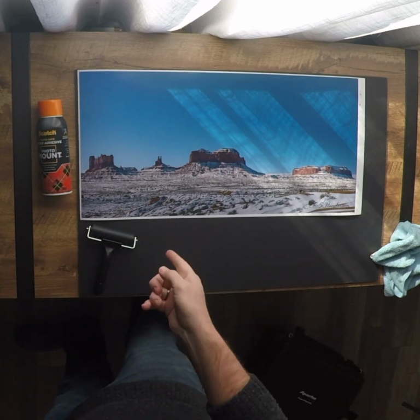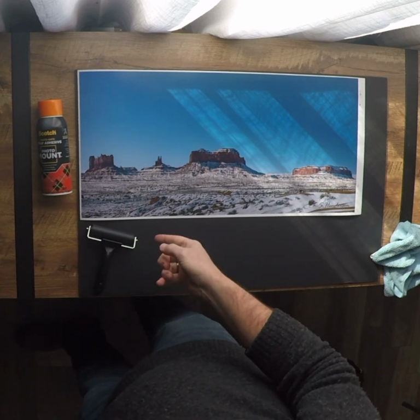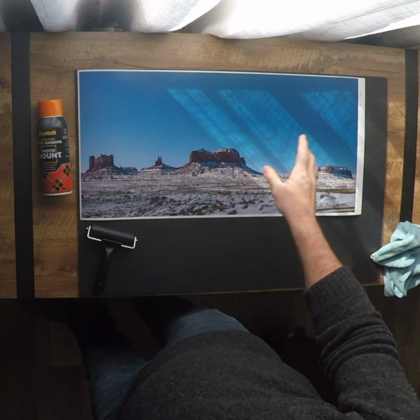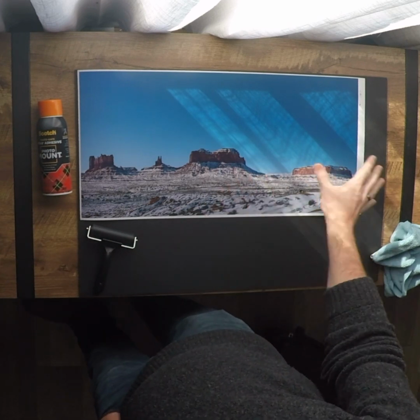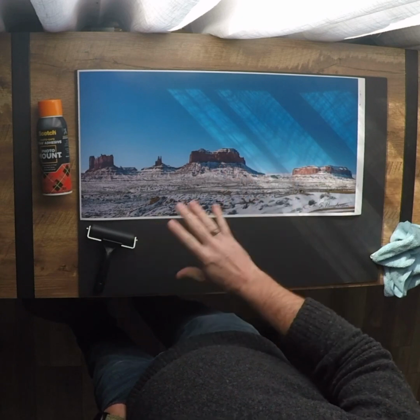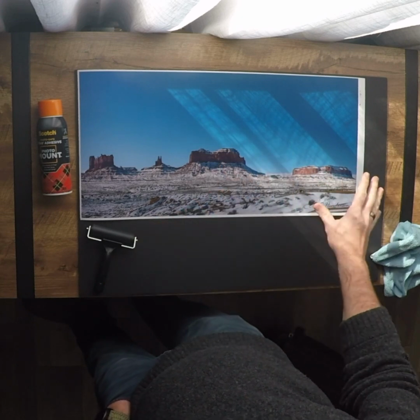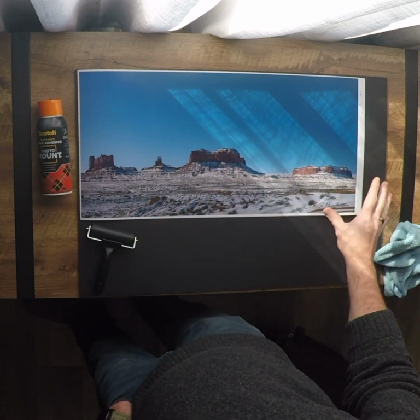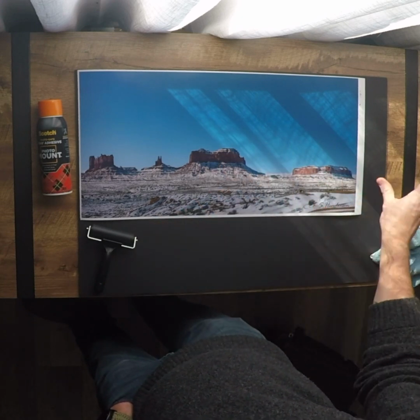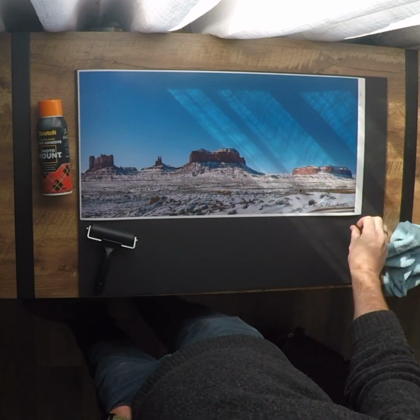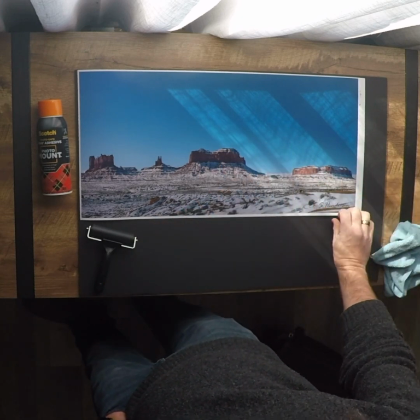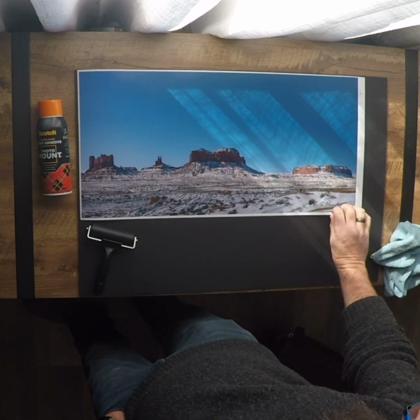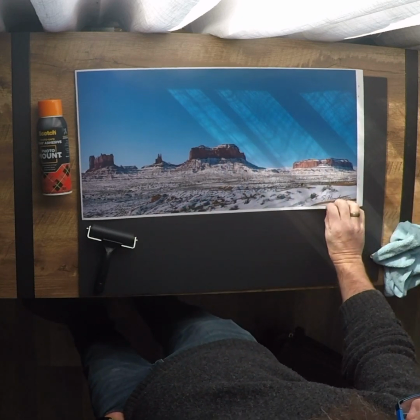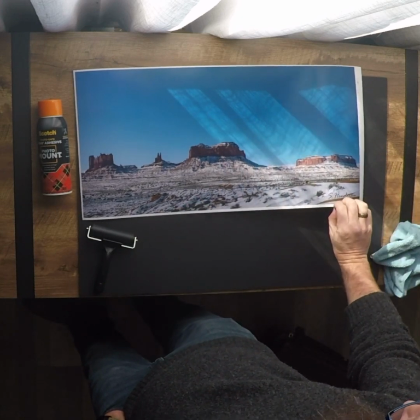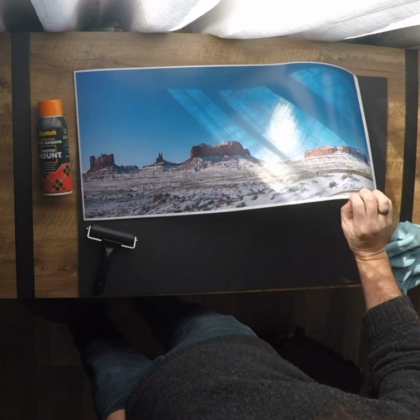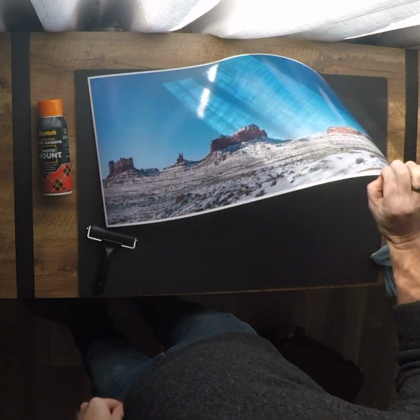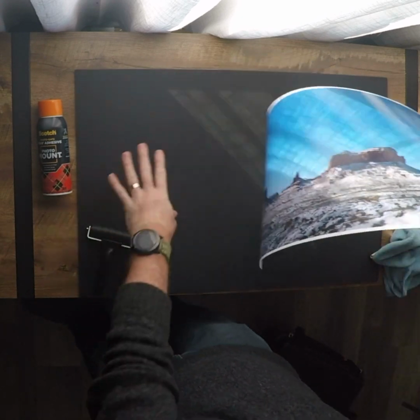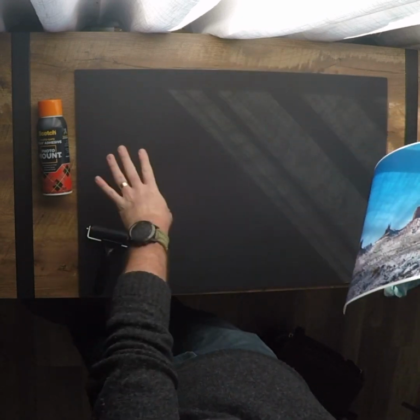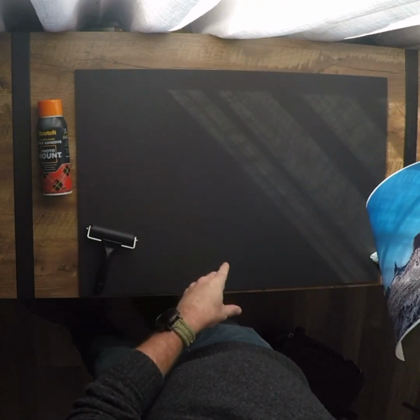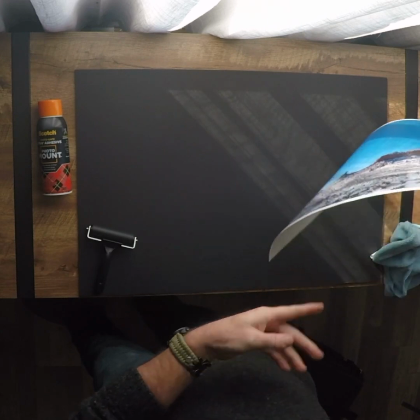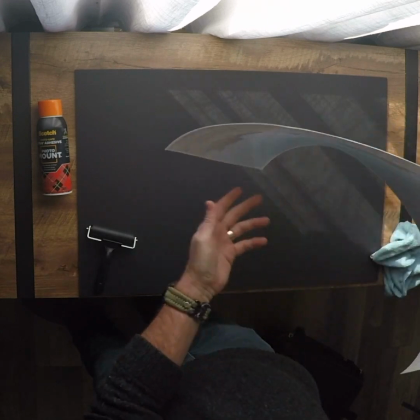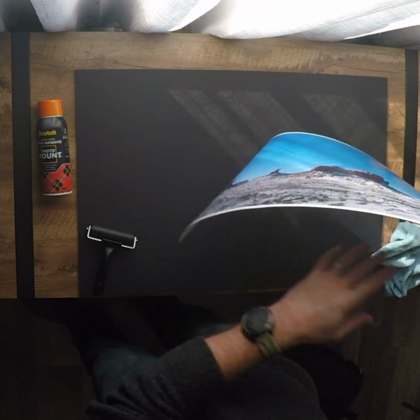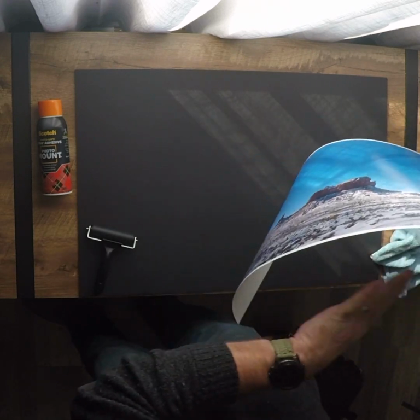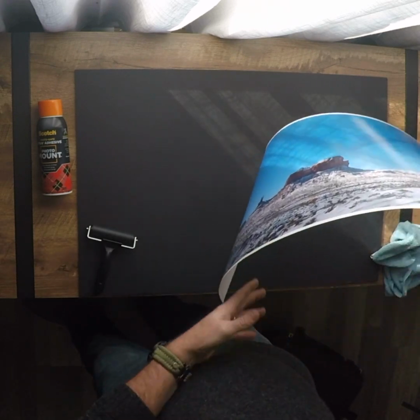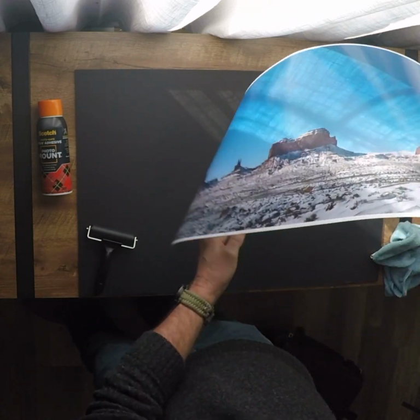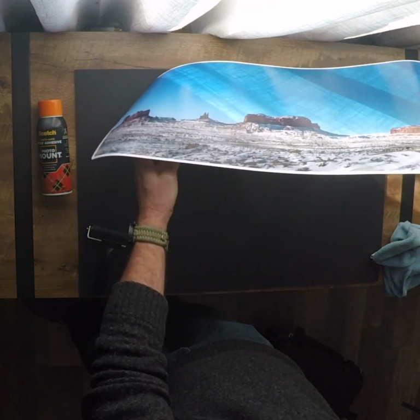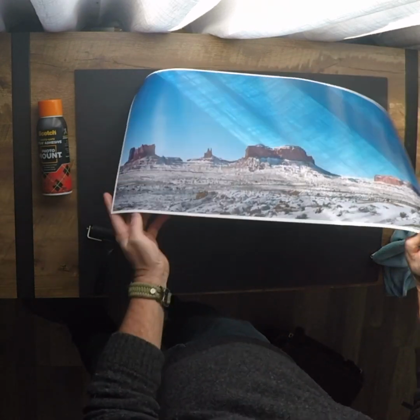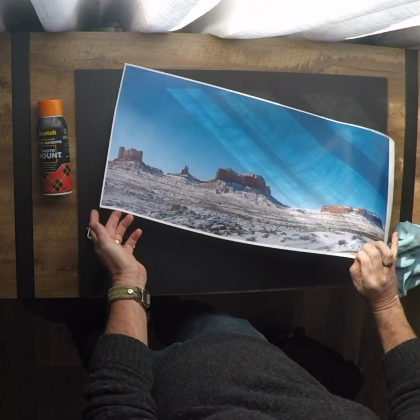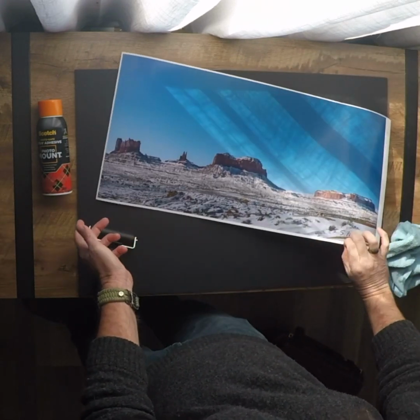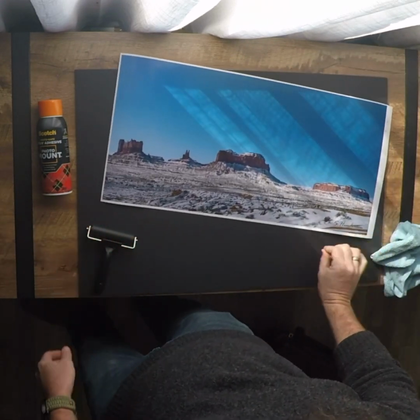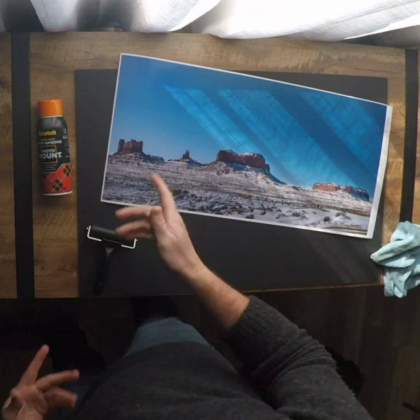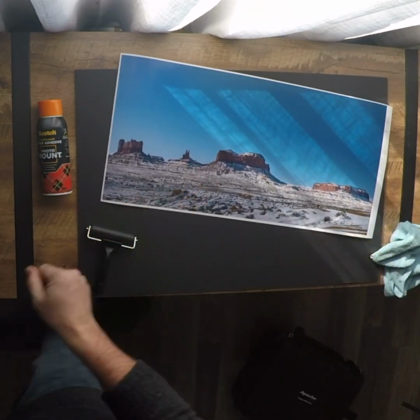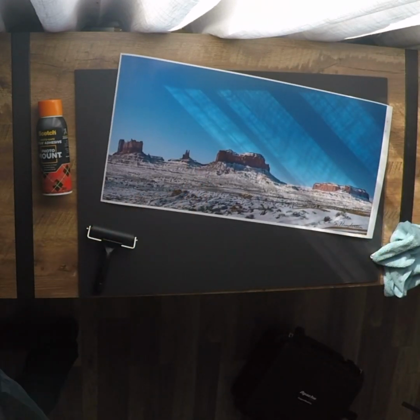First thing you've got to do is make sure you've got a nice clean dust-free area — dust-free here, dust-free on the back — and then we're going to spray the picture with some spray adhesive. Be right back with that.